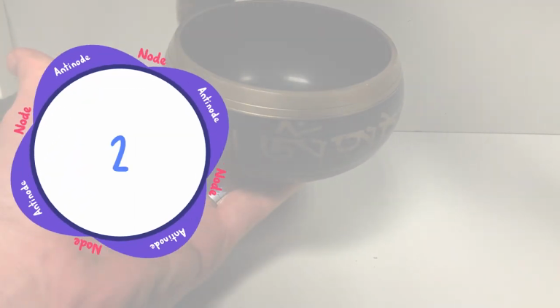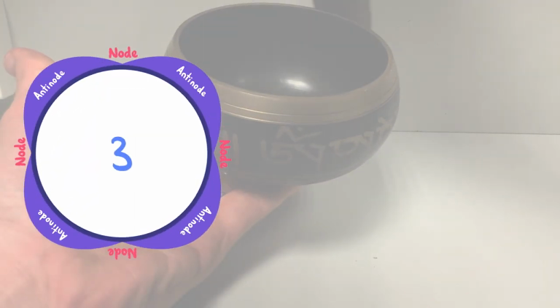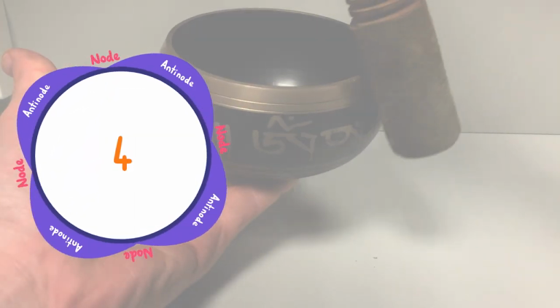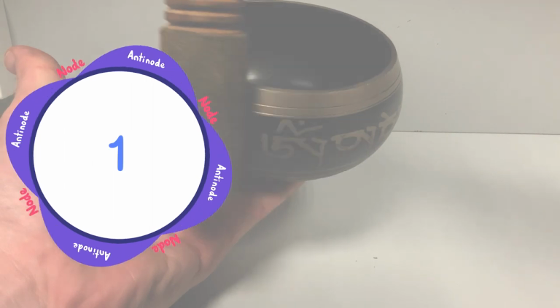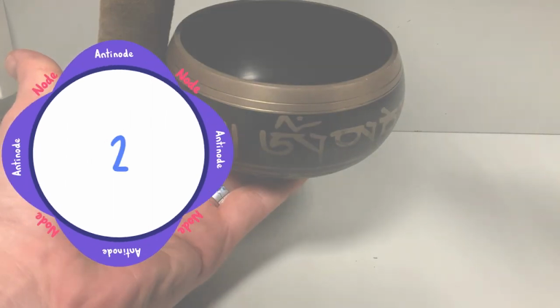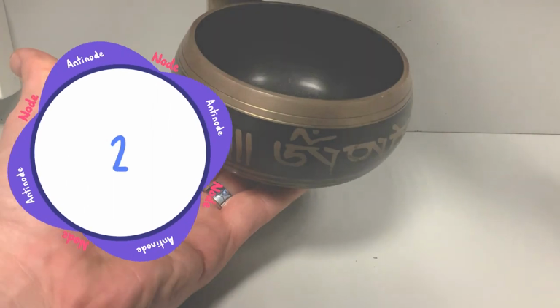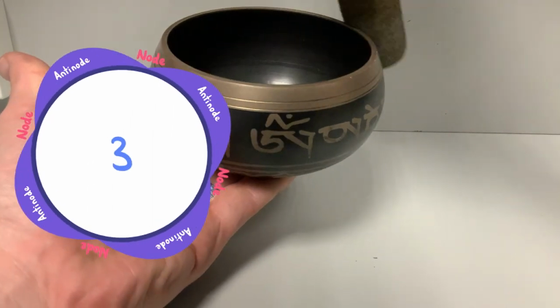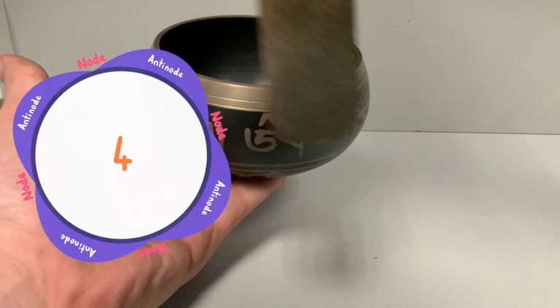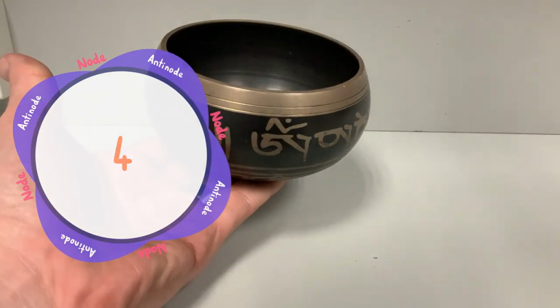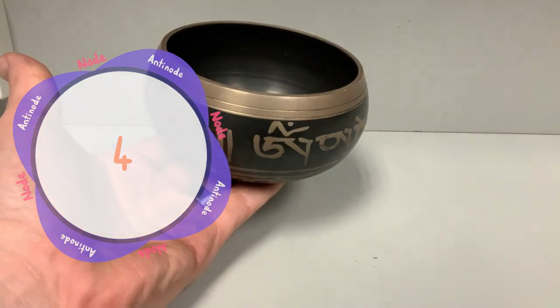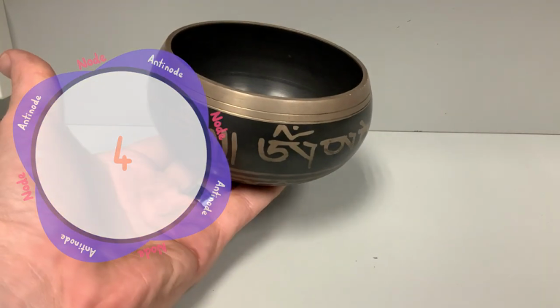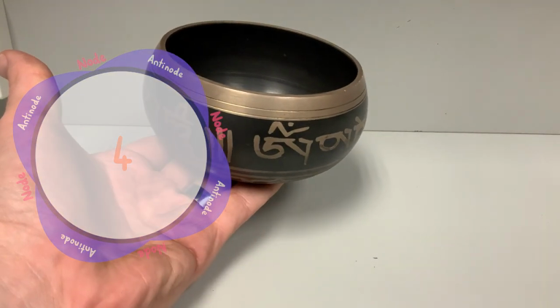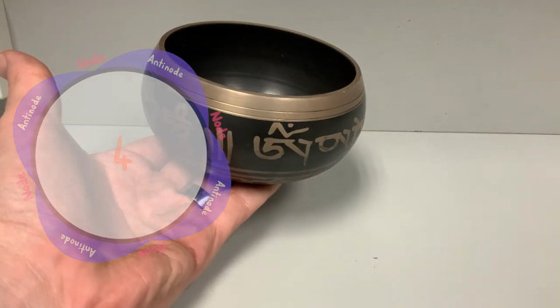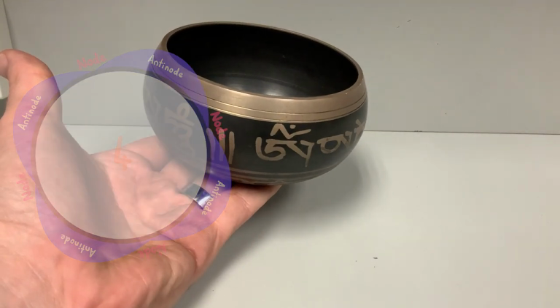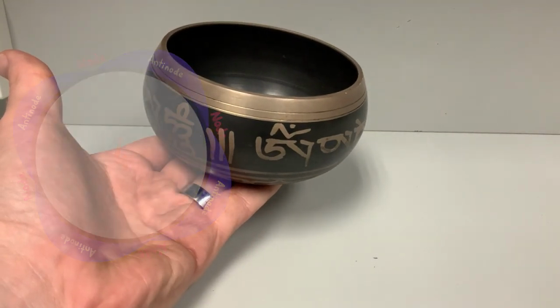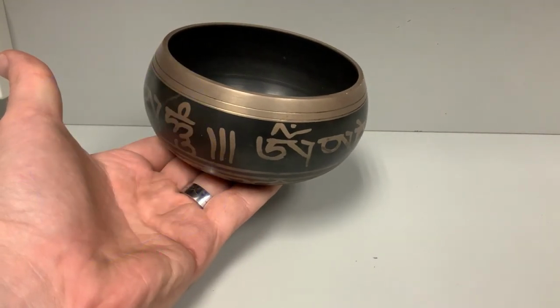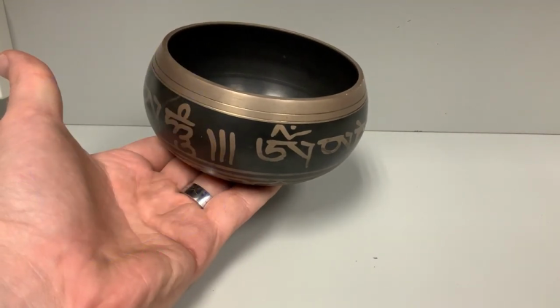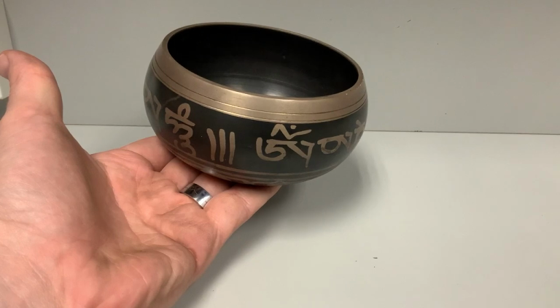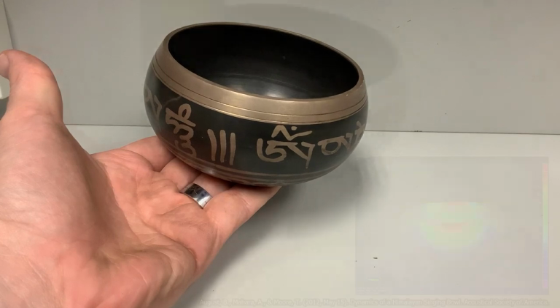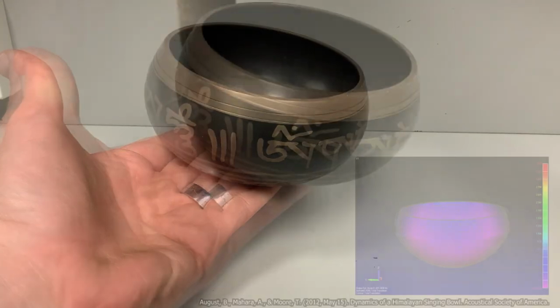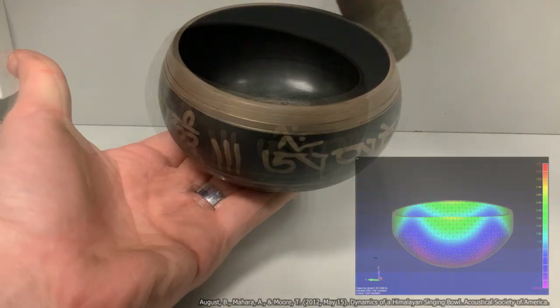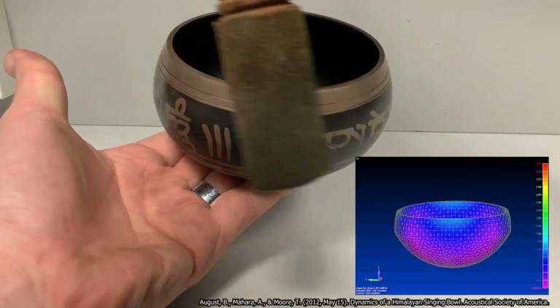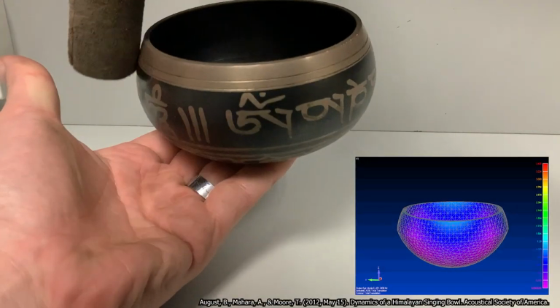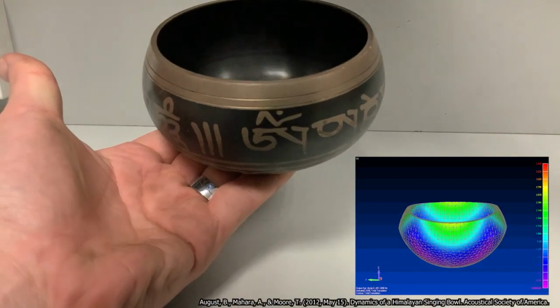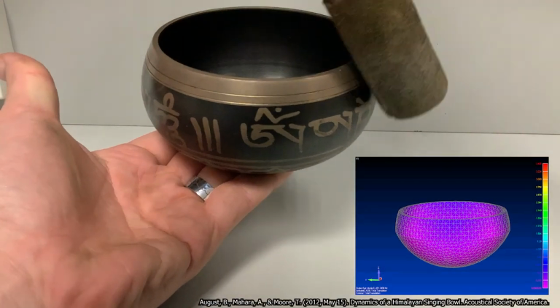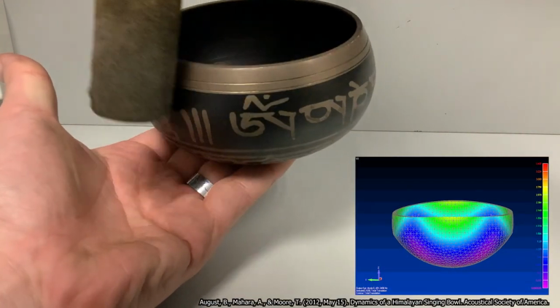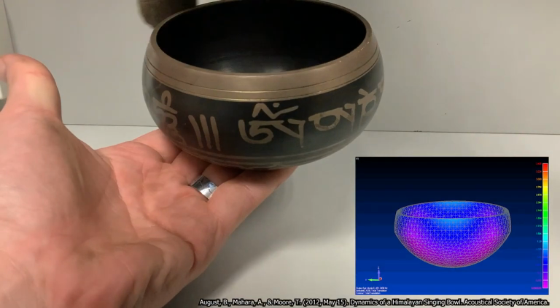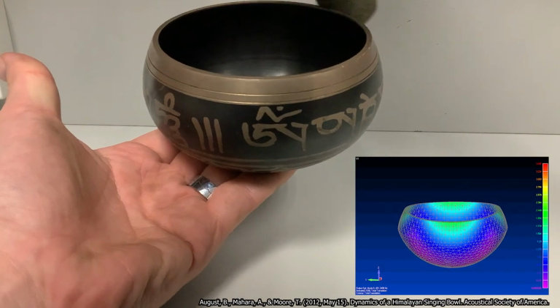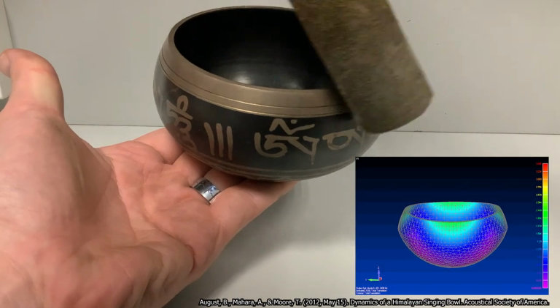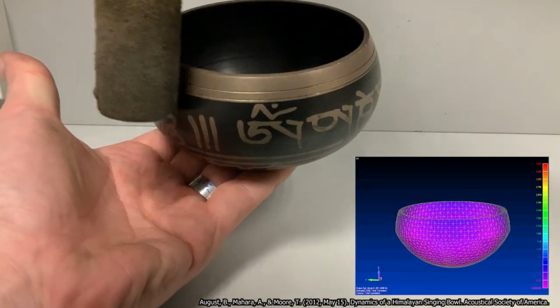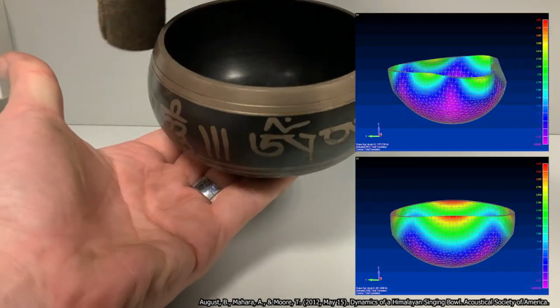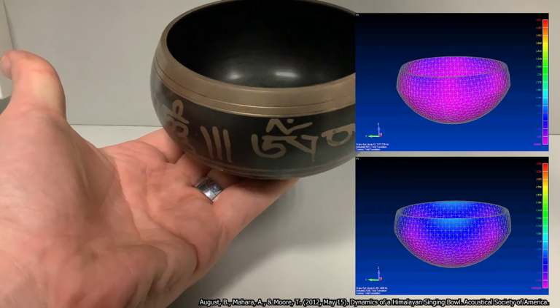What we're essentially doing is dragging this pattern around in a circle. As with a wave on a string, you can also get higher harmonics, such as this one here.